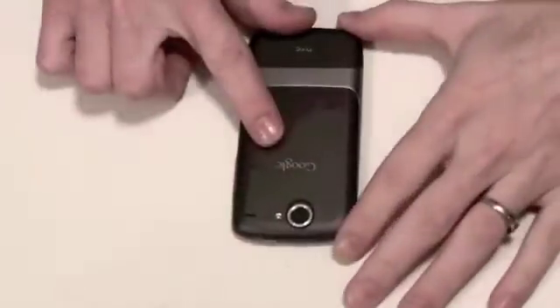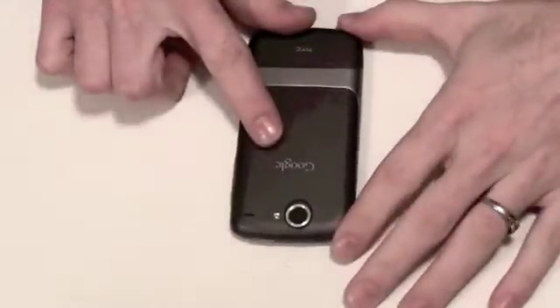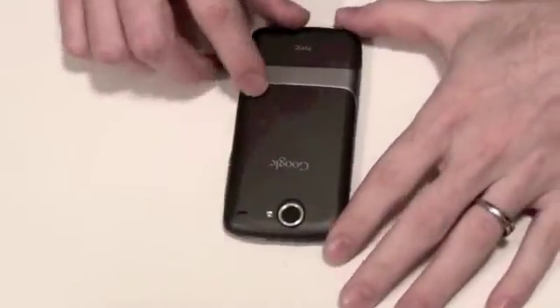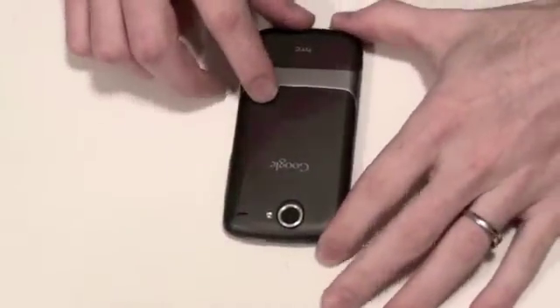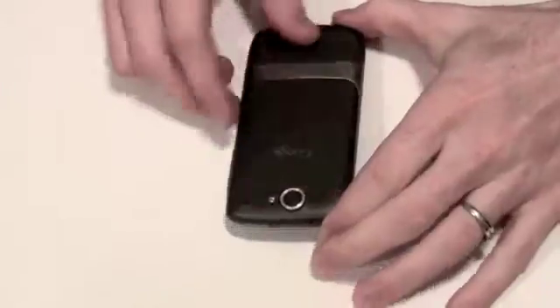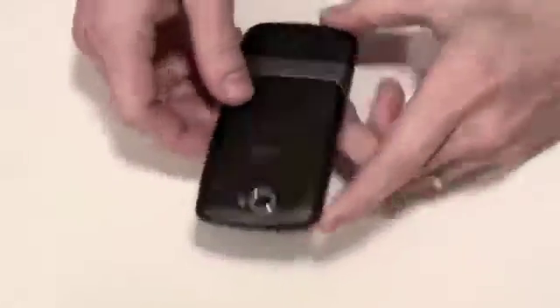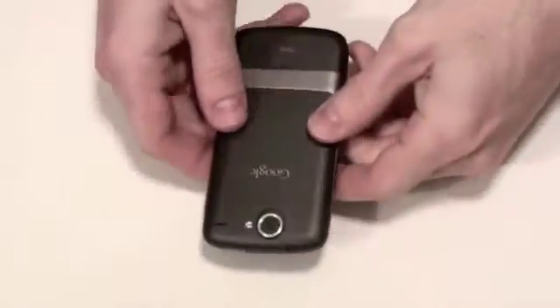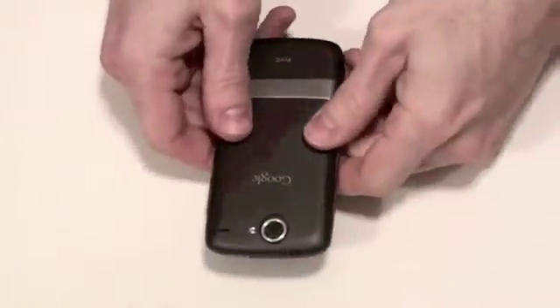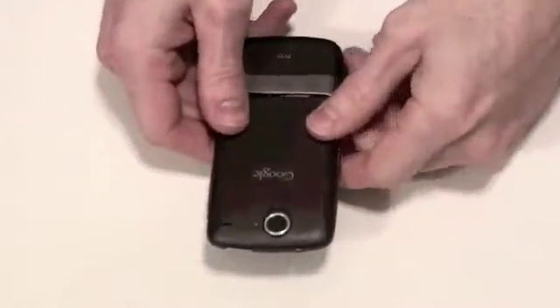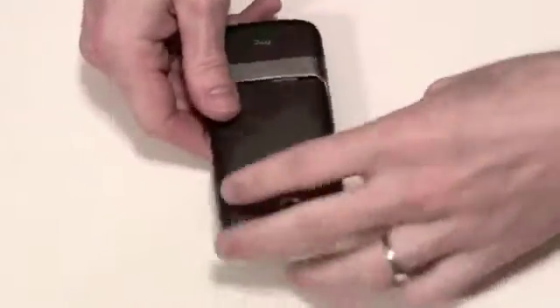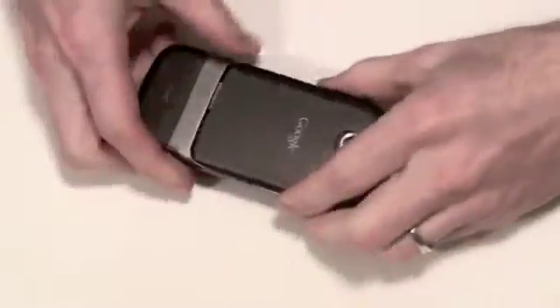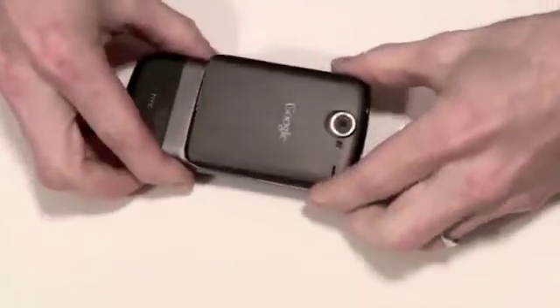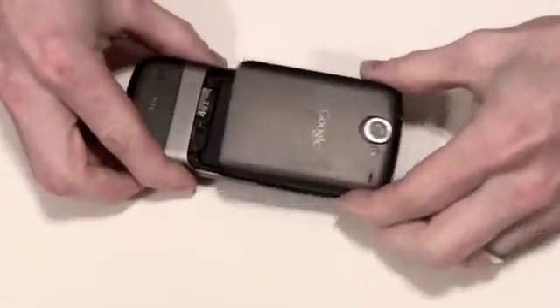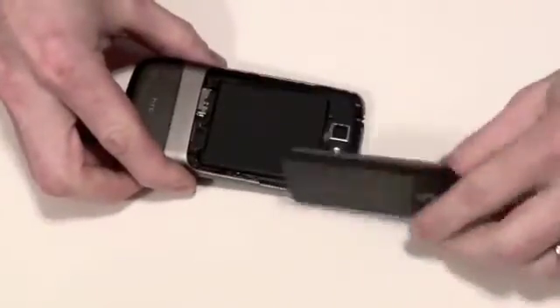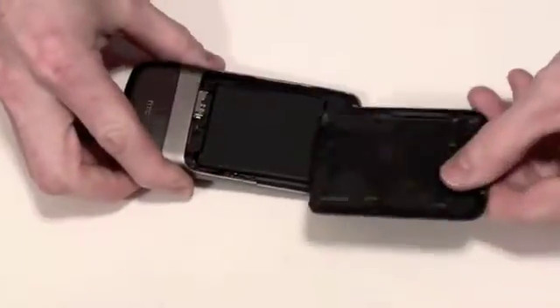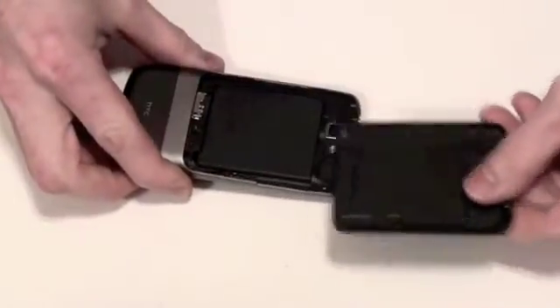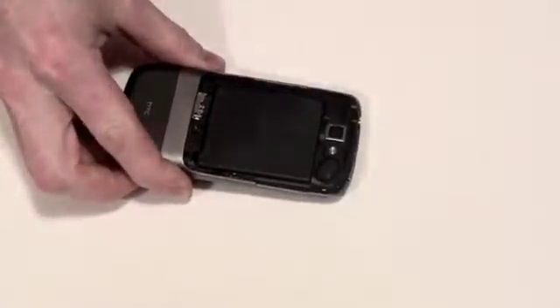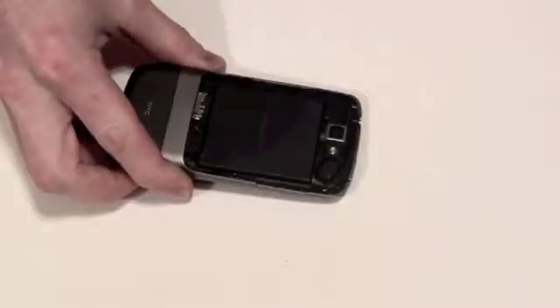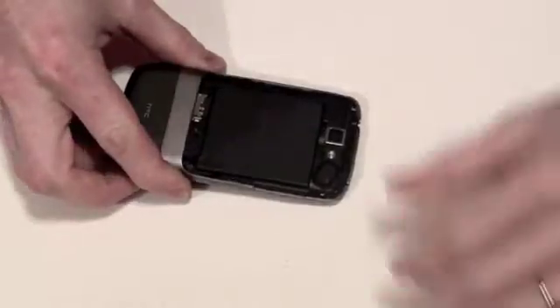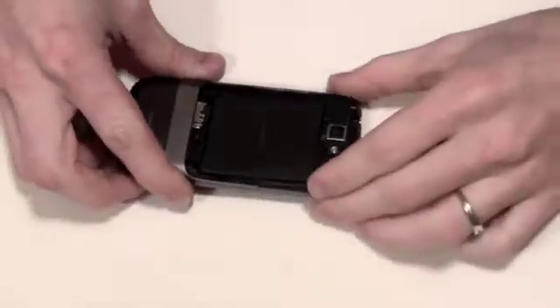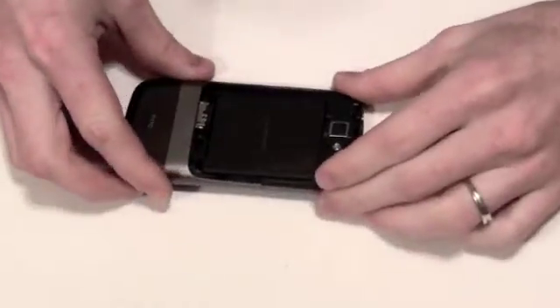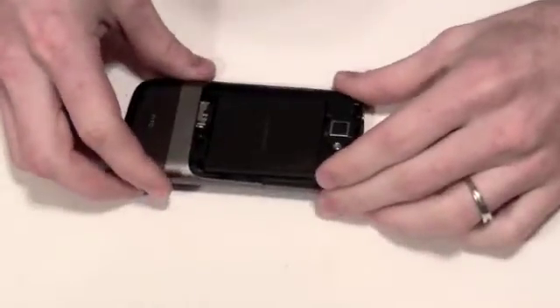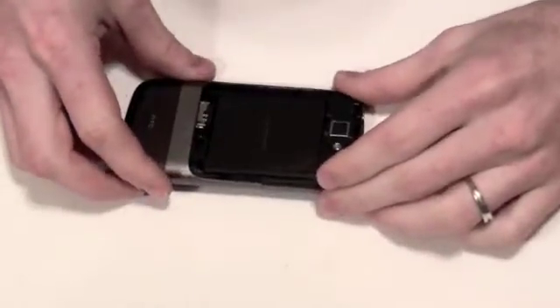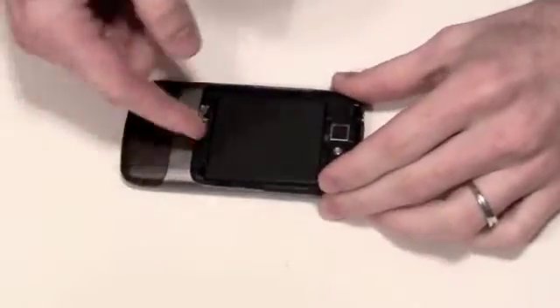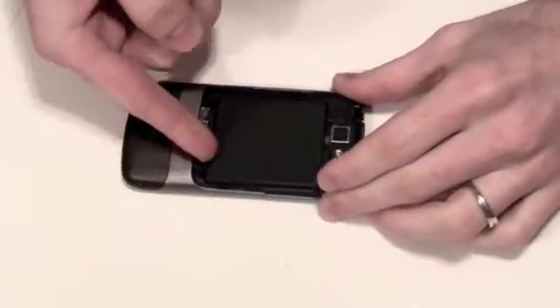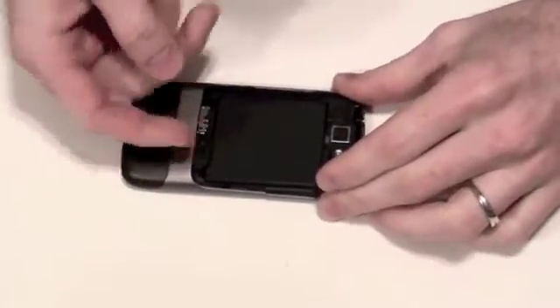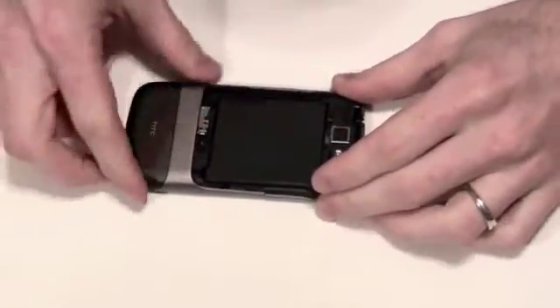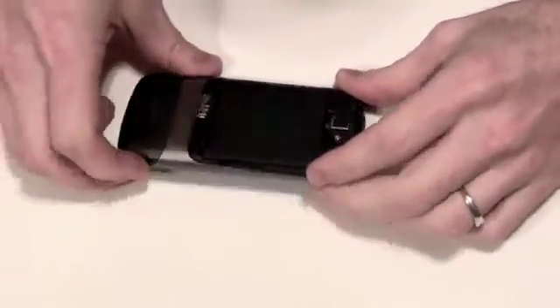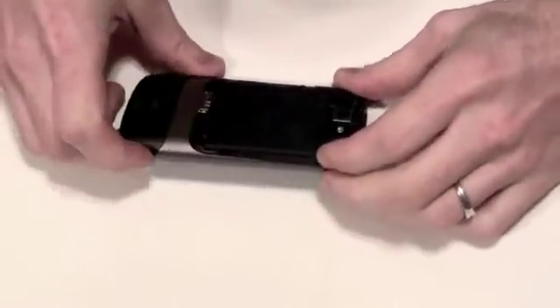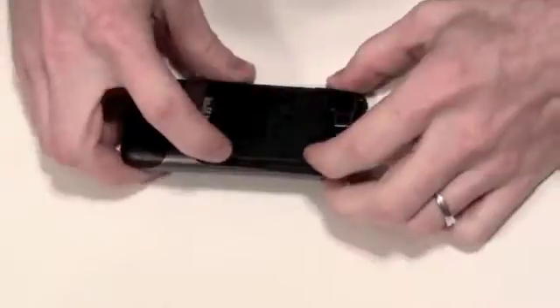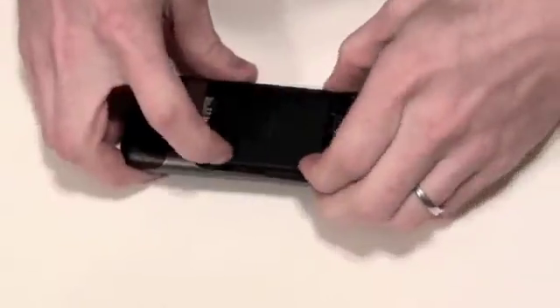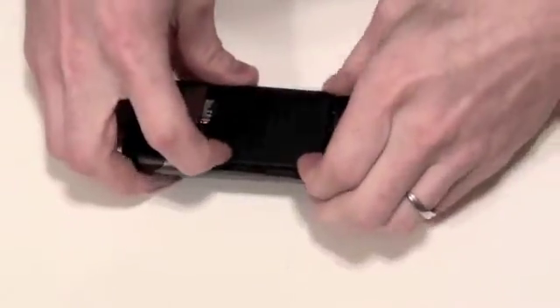First, remove the battery door by sliding it upwards with your thumbs, and then remove the battery.